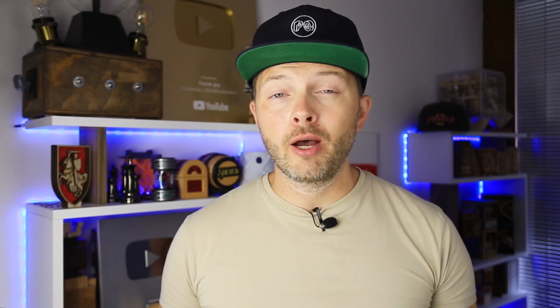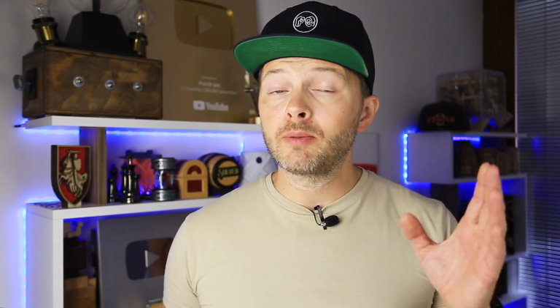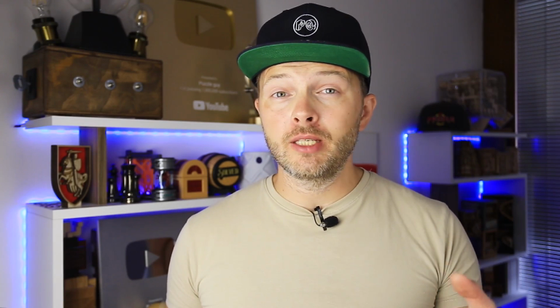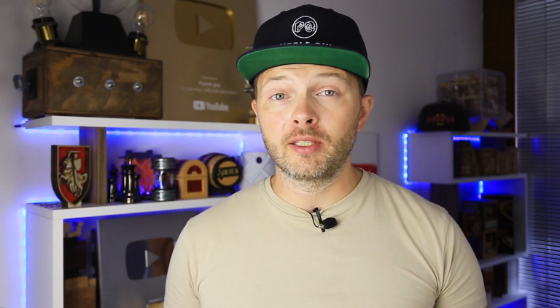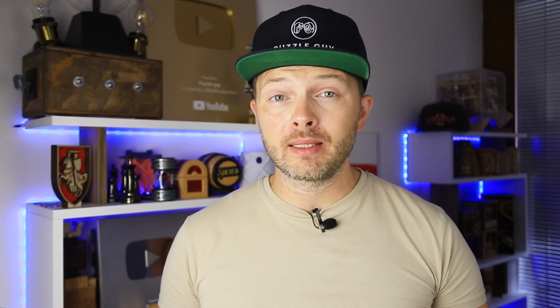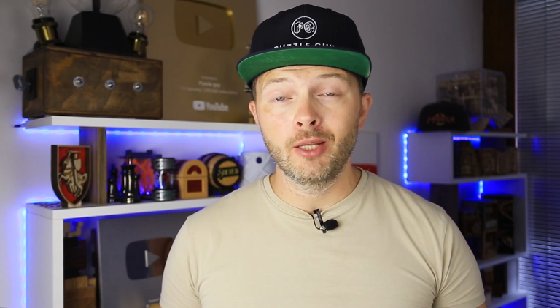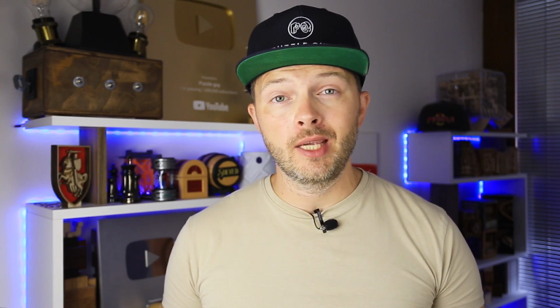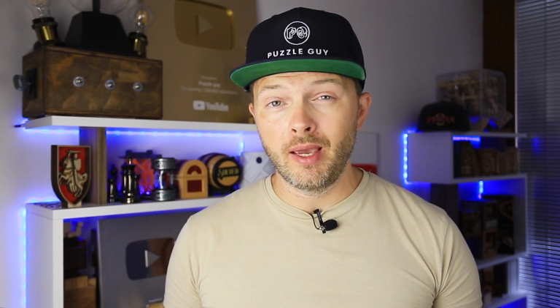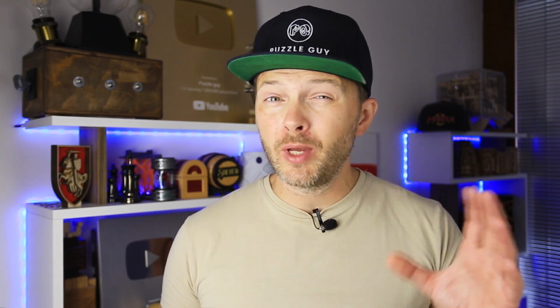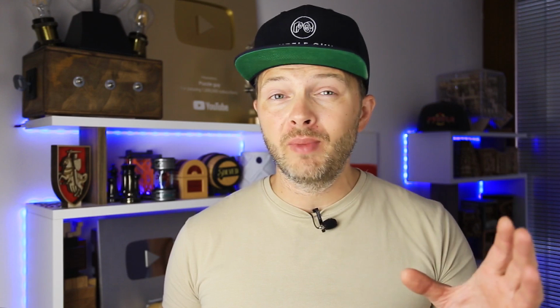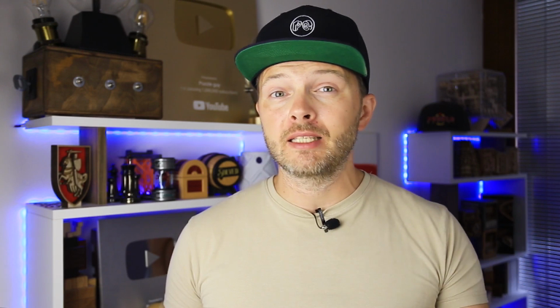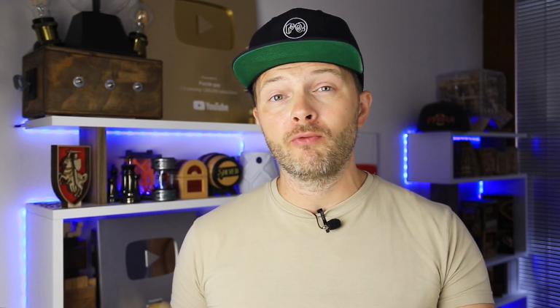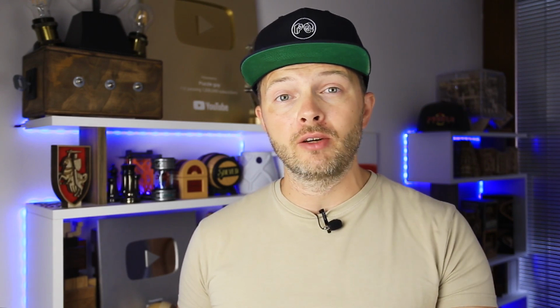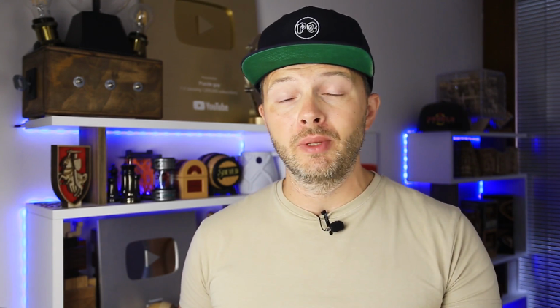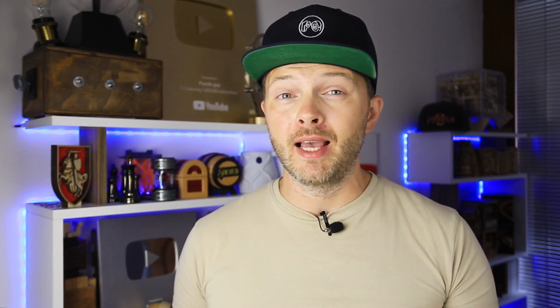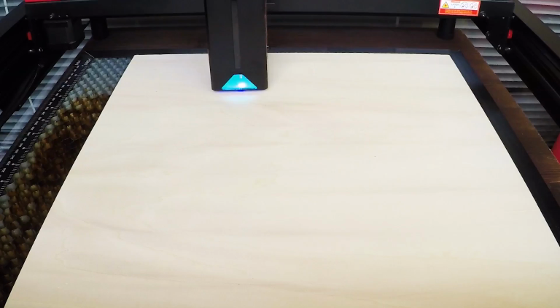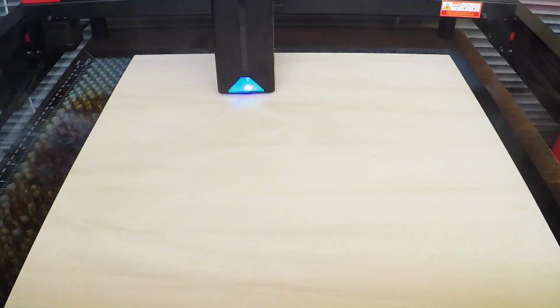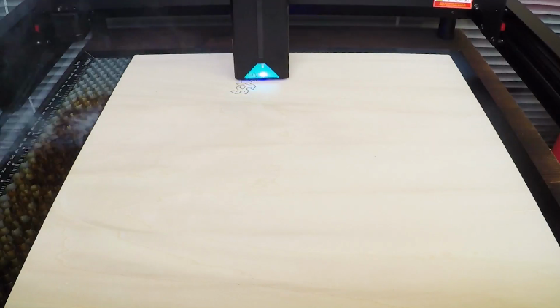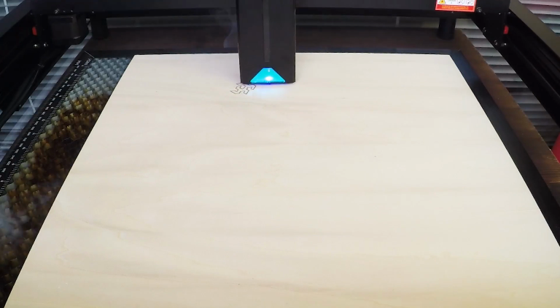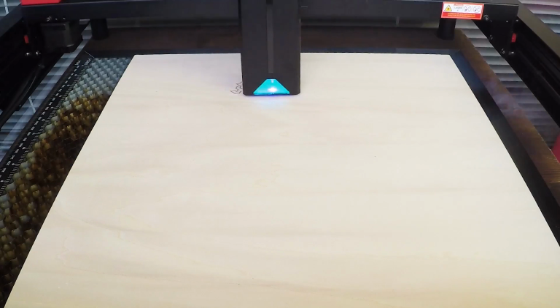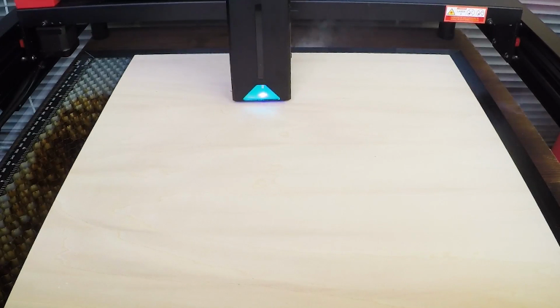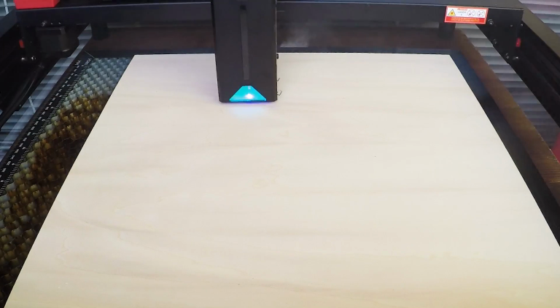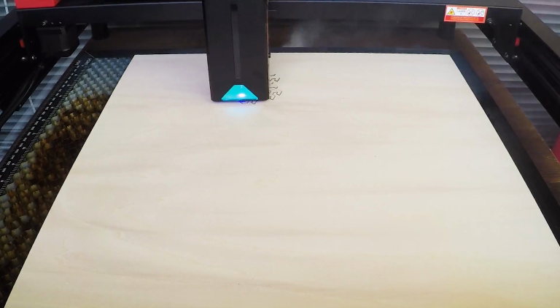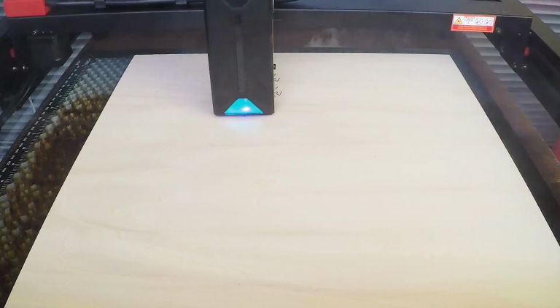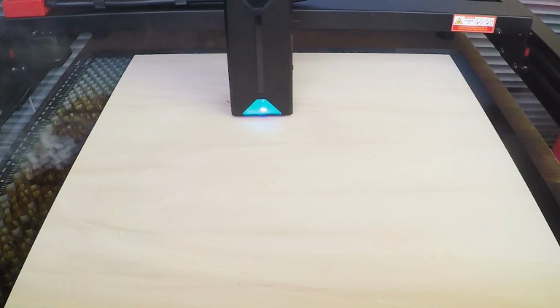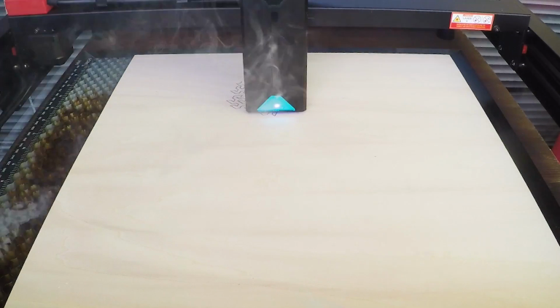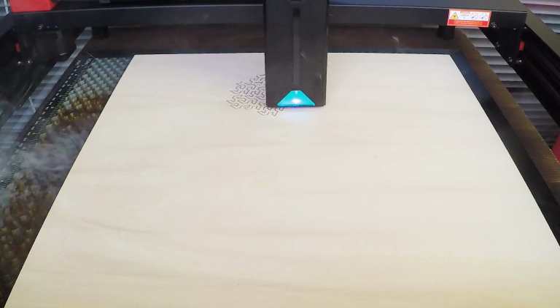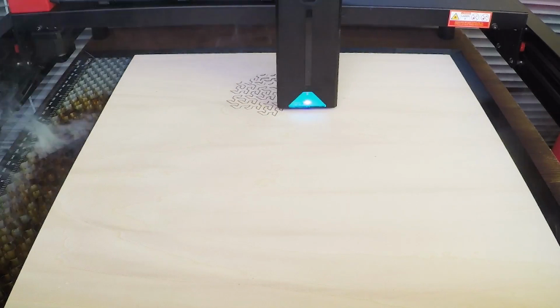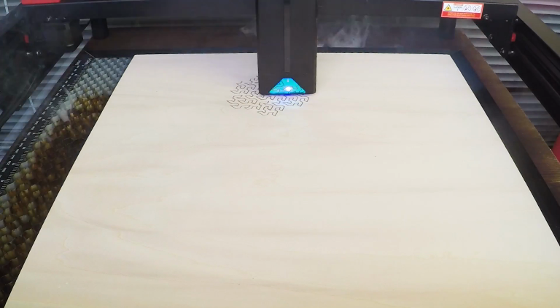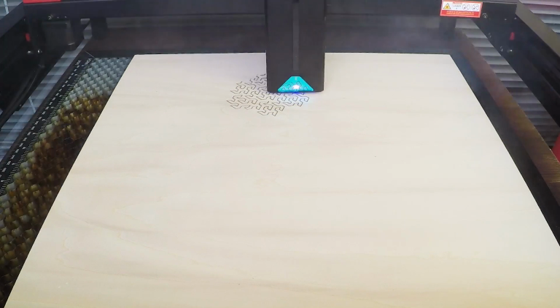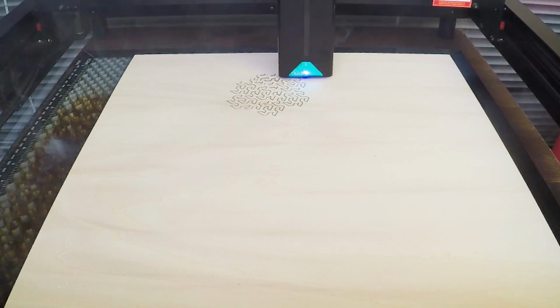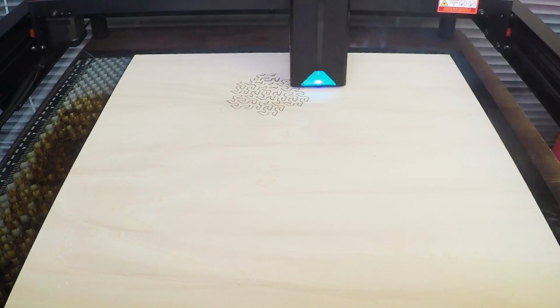Now let's cut my today's fractal puzzle. It will take me about 25 minutes at a speed of 500 millimeters per minute and 80 percent power. This is my favorite part — I like to see how the laser does its job, so I'll give you a moment to enjoy it.